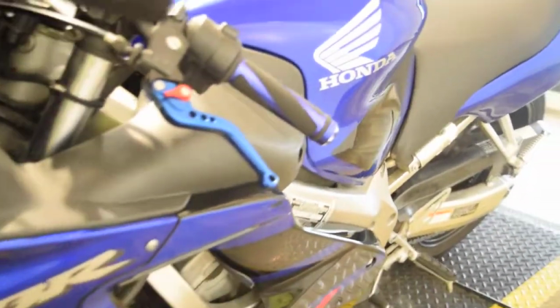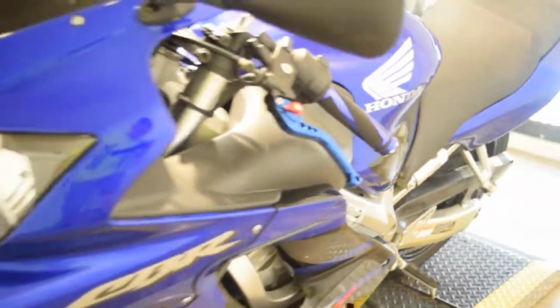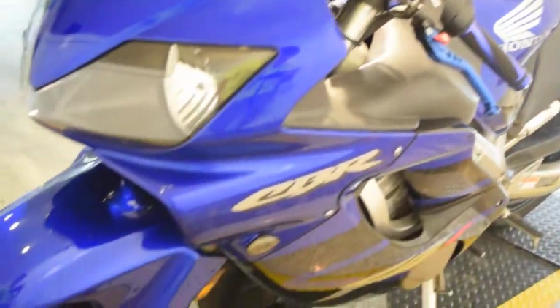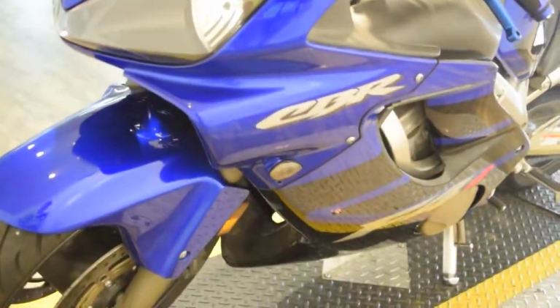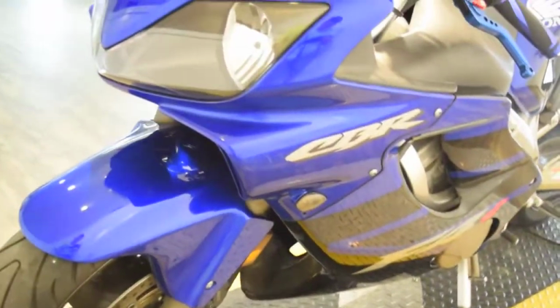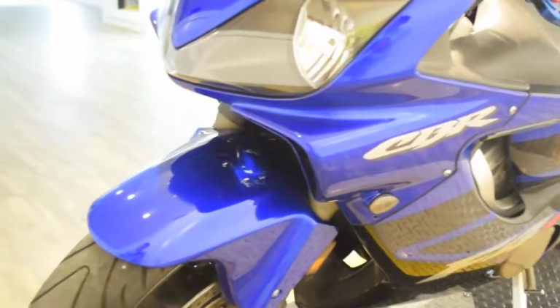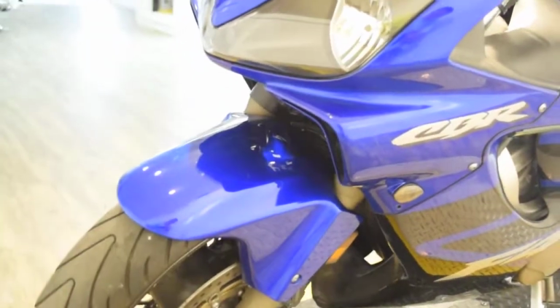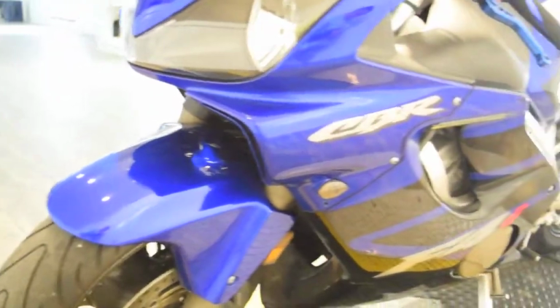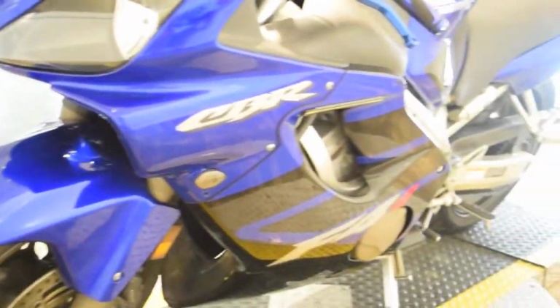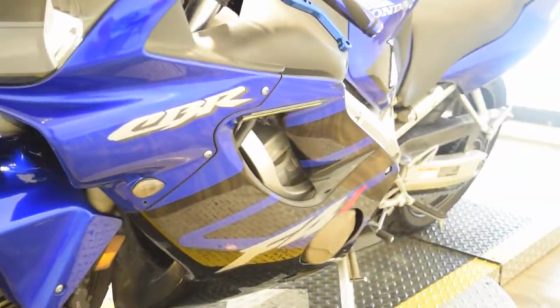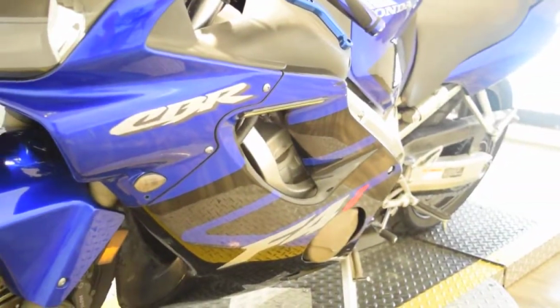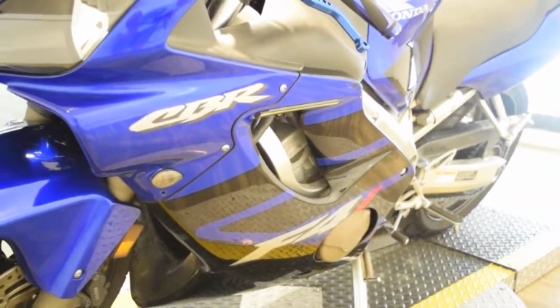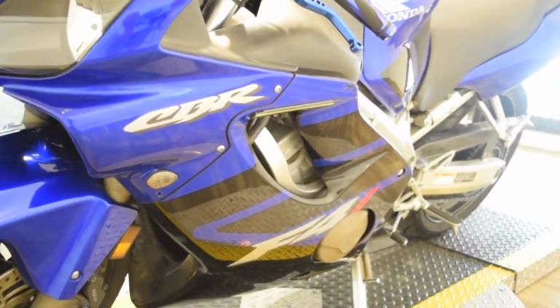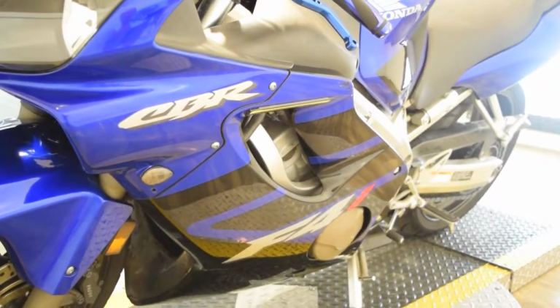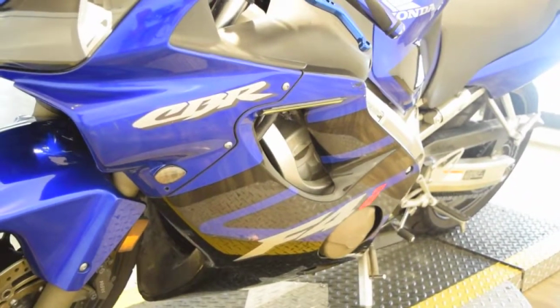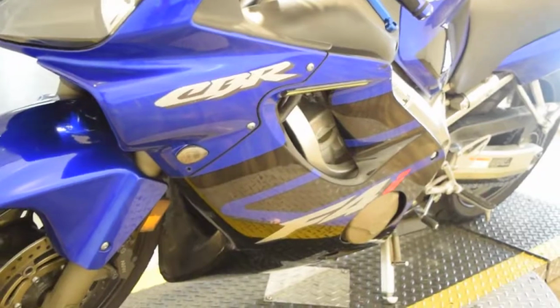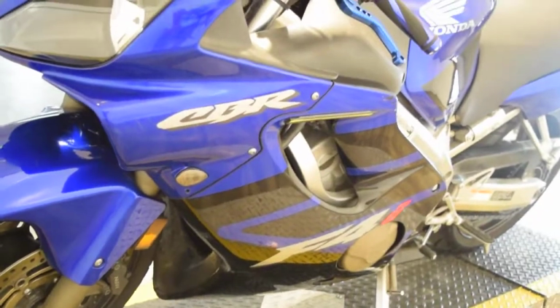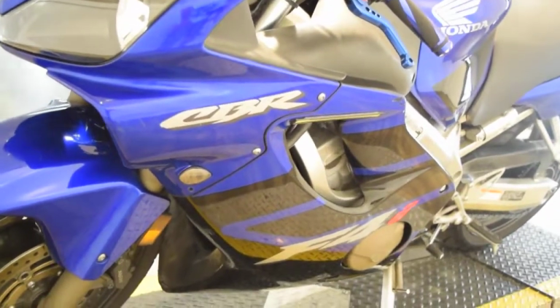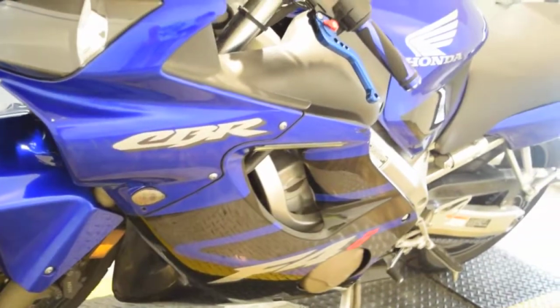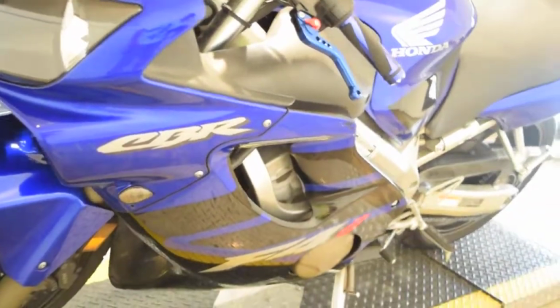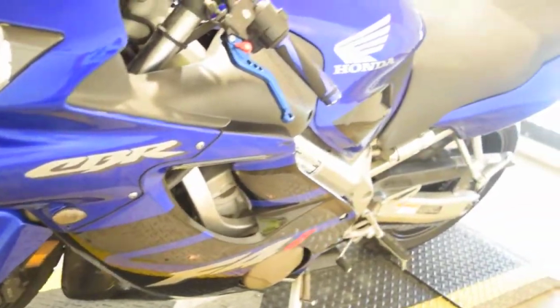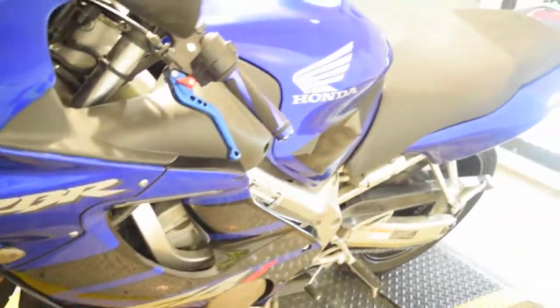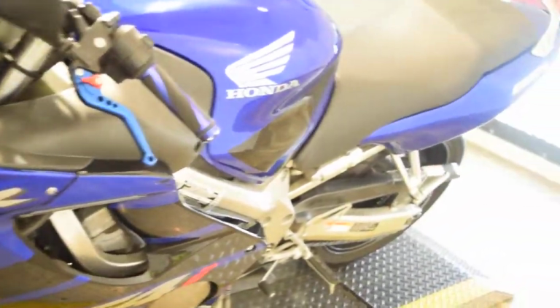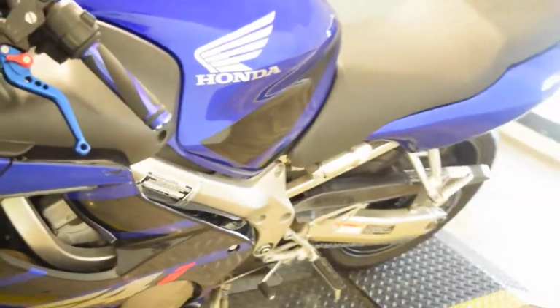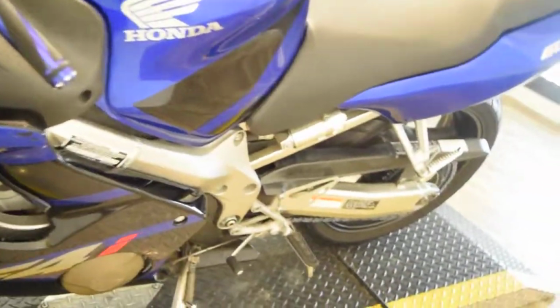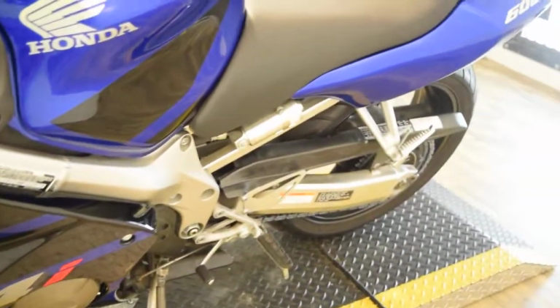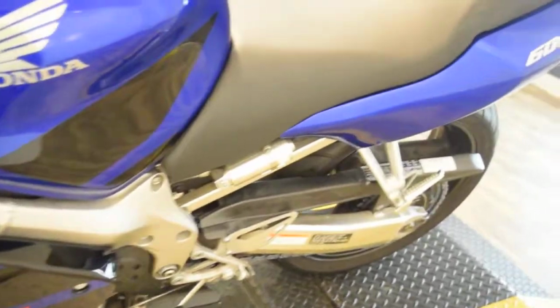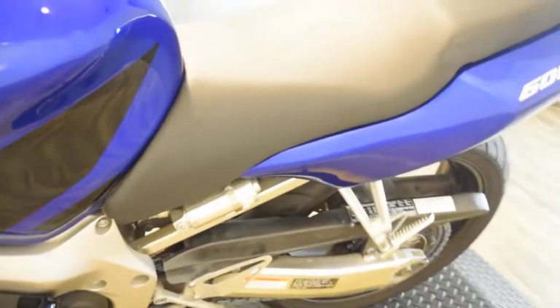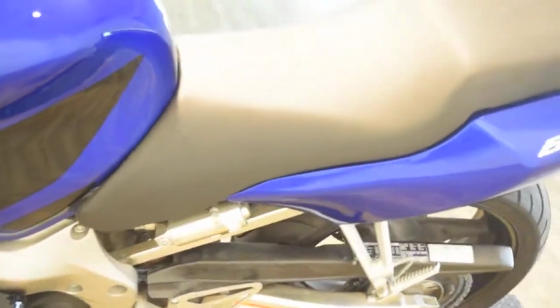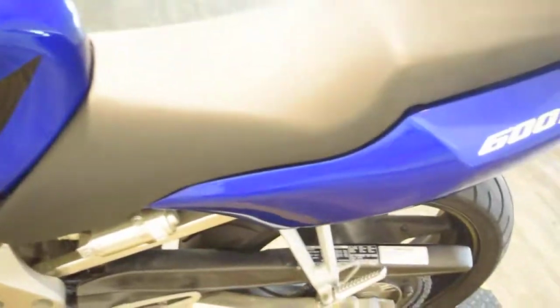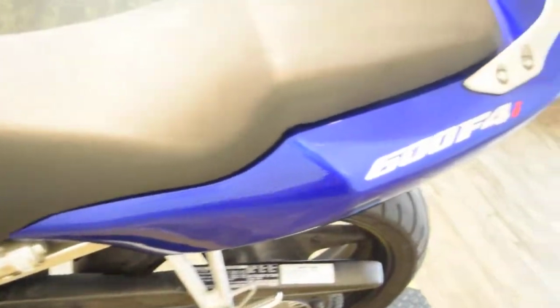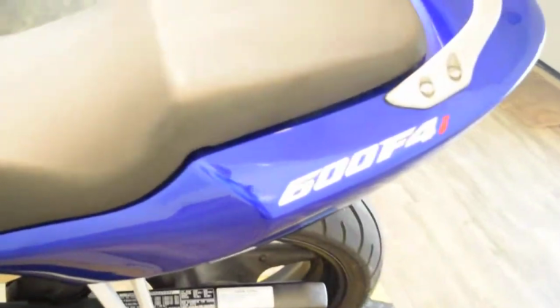You can see more information about this bike and find out about financing at MonsterPowerSport.com. You can call us at 847-526-0500. We have a YouTube channel you can subscribe to, and you can like us on Facebook.